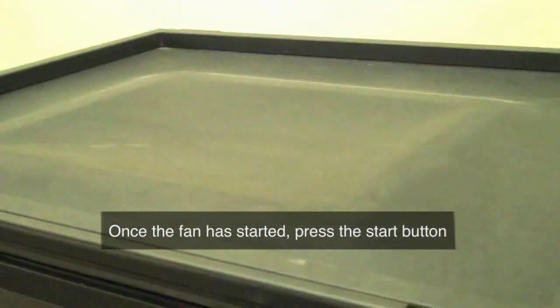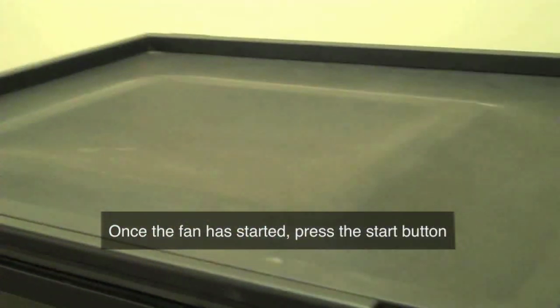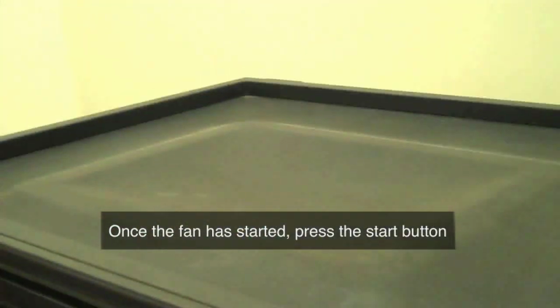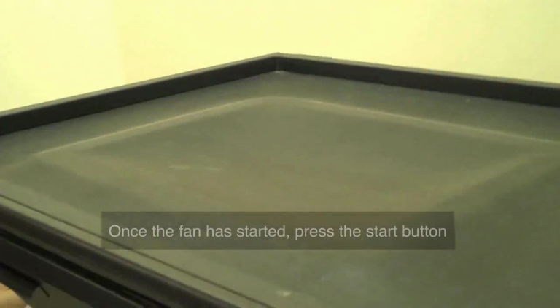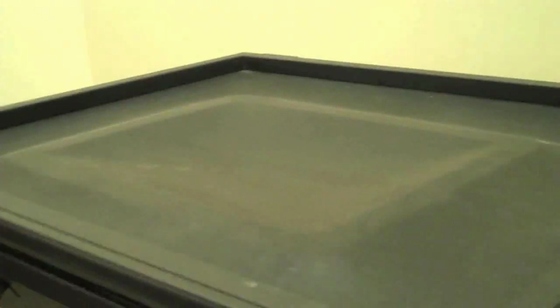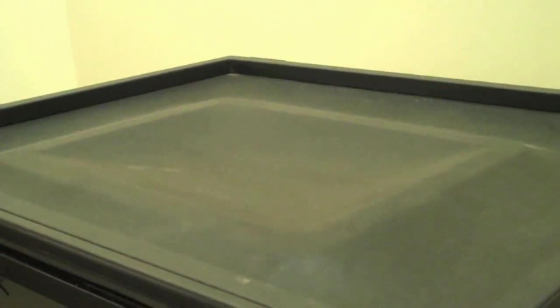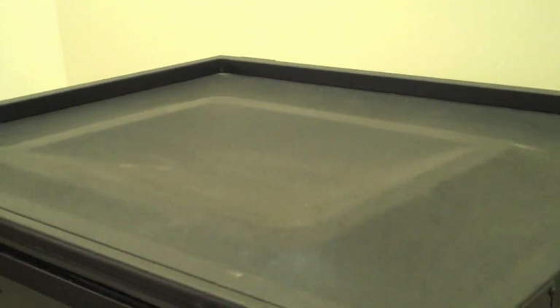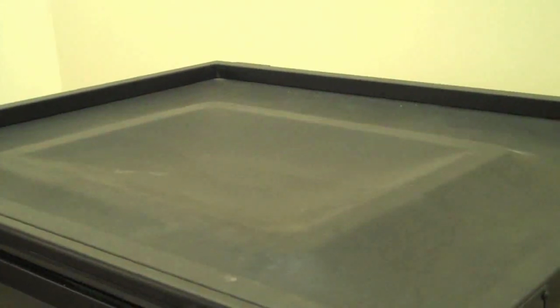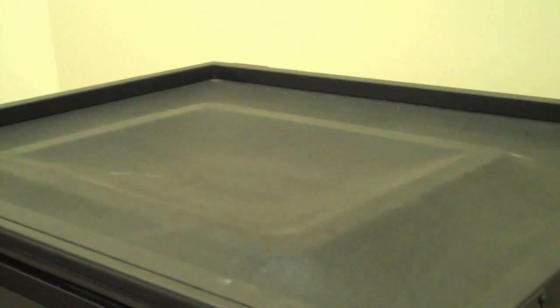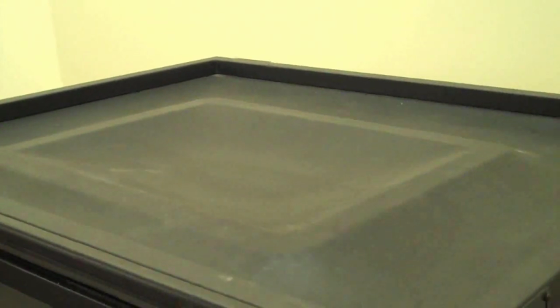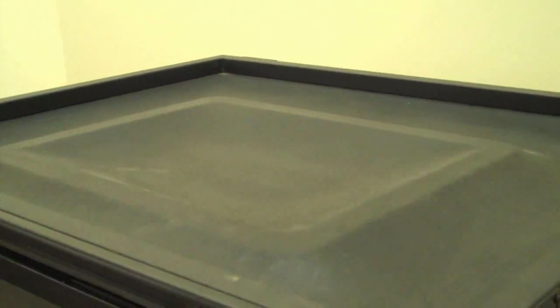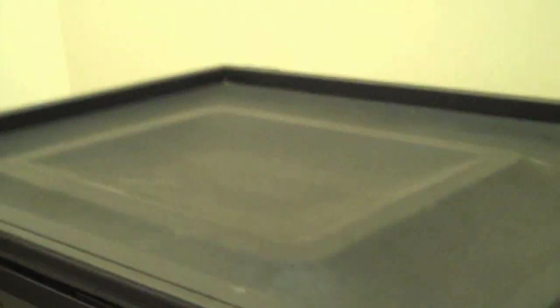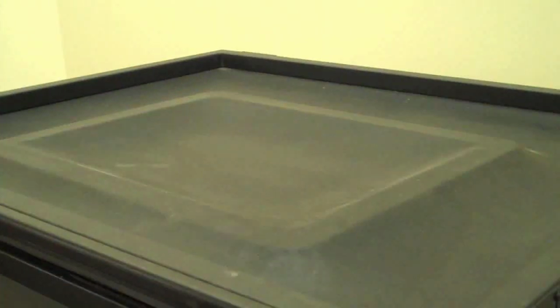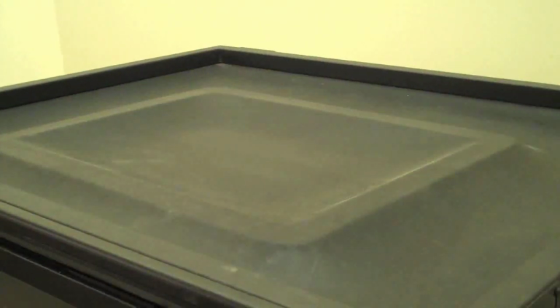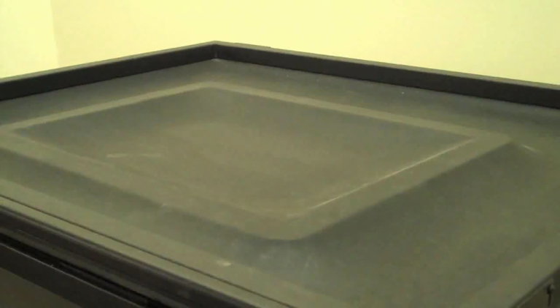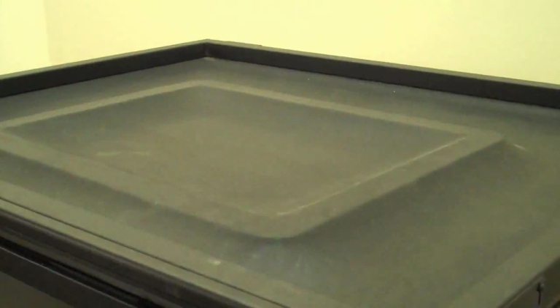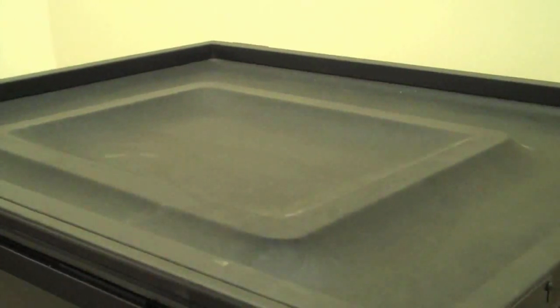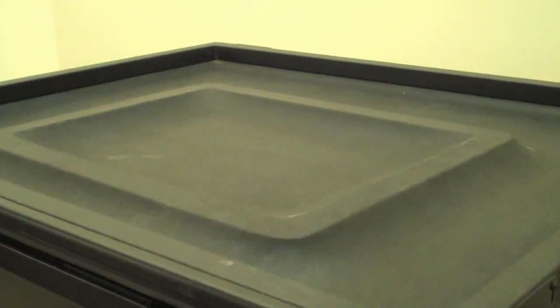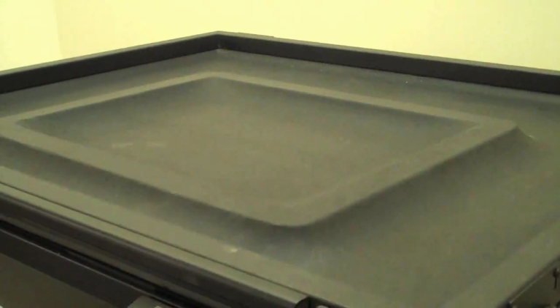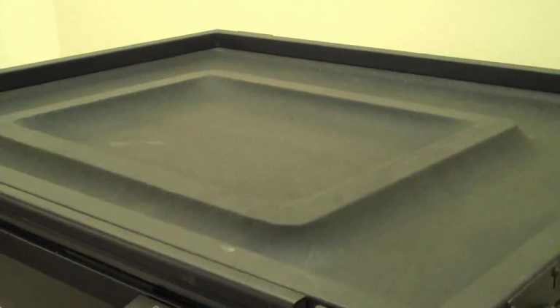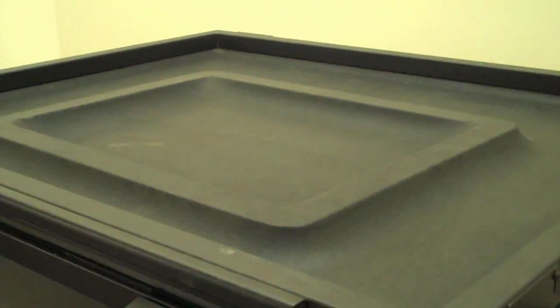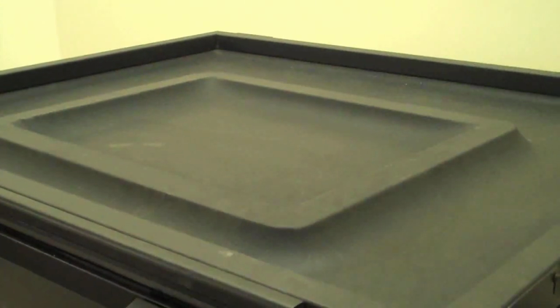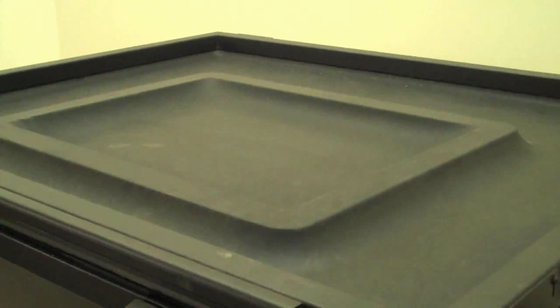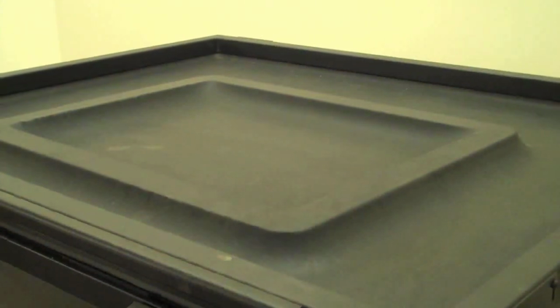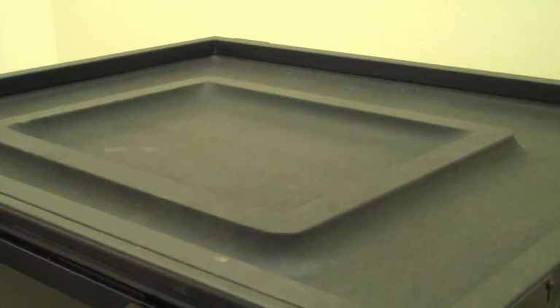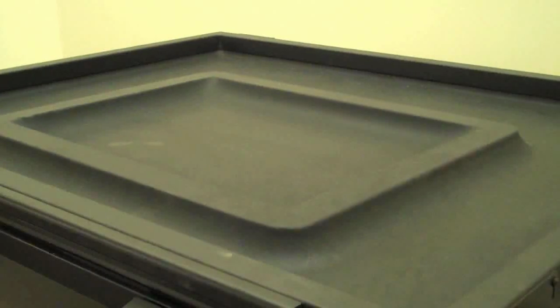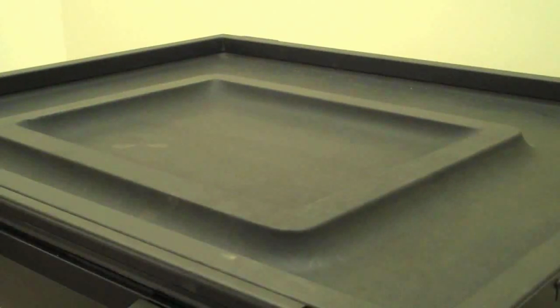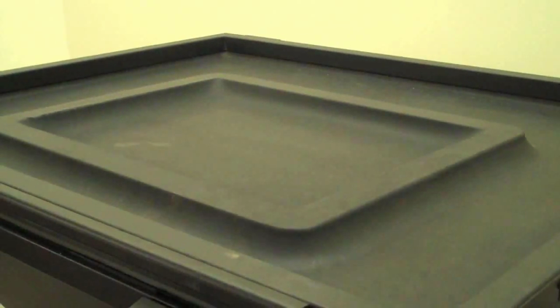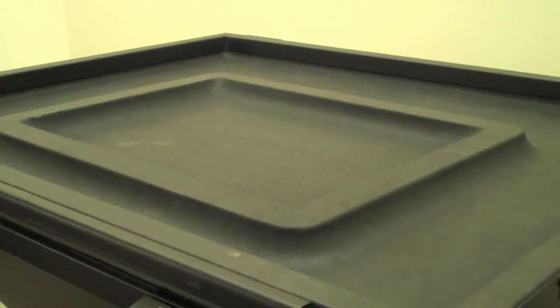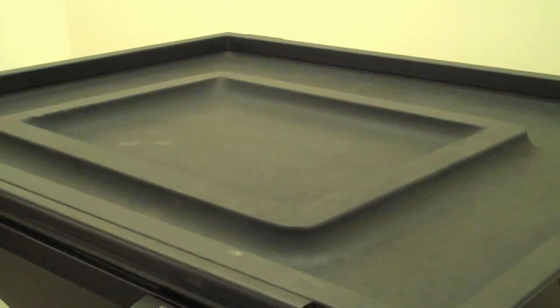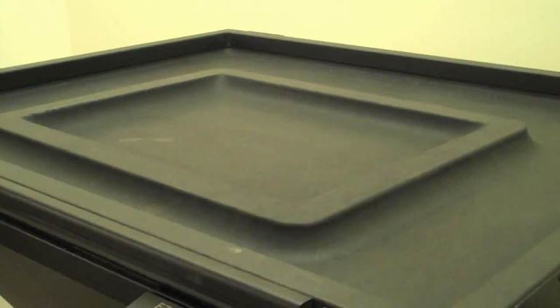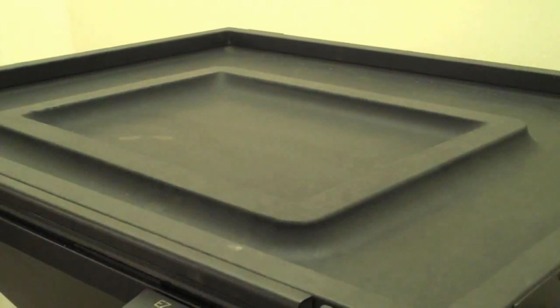Little by little, you'll start to see how the machine will go ahead and make a vacuum around the screen, with your positive facing up on the exposed side of the screen.